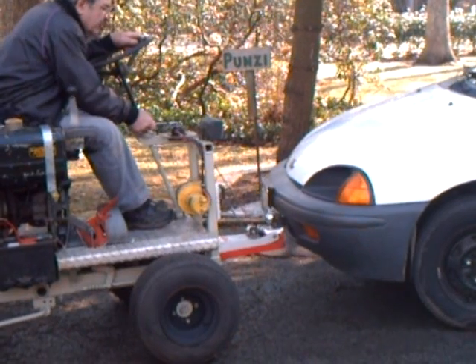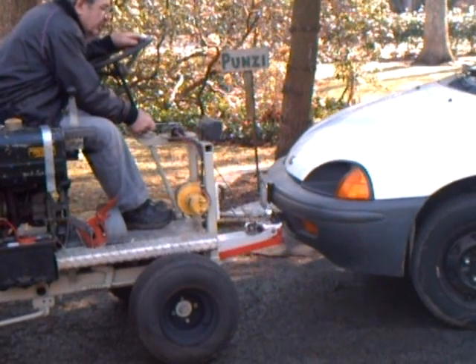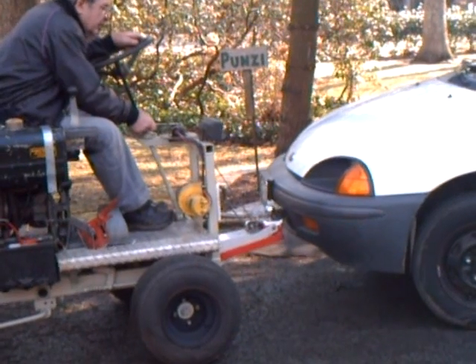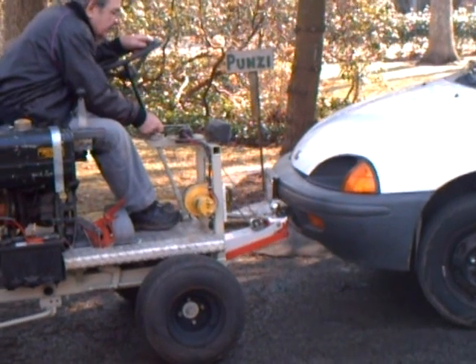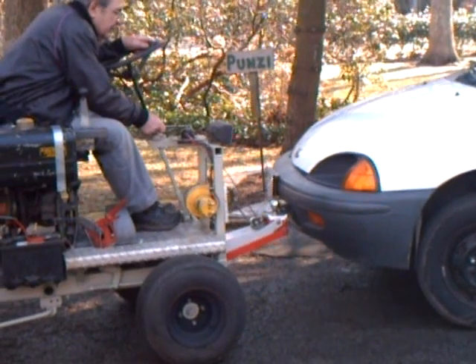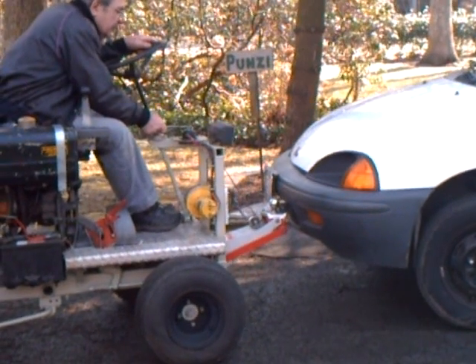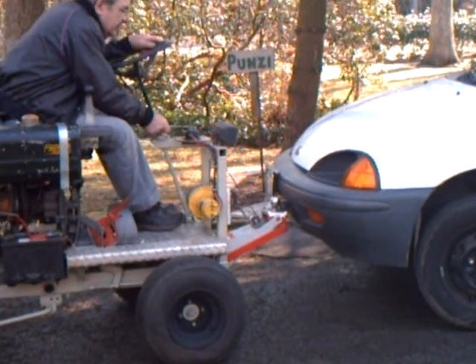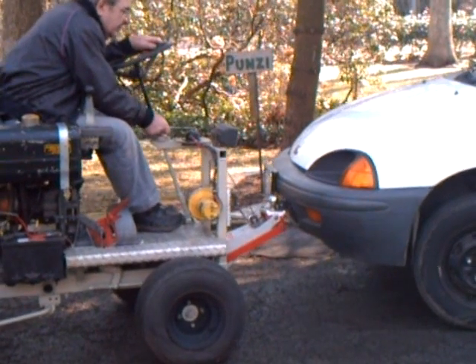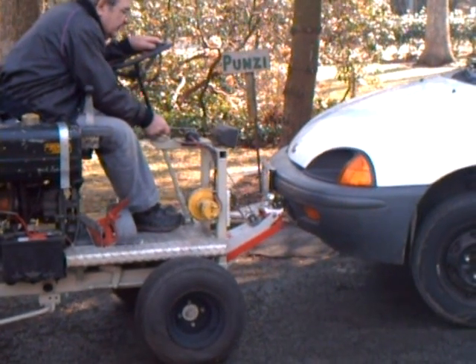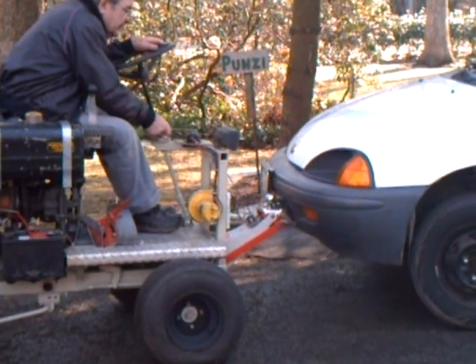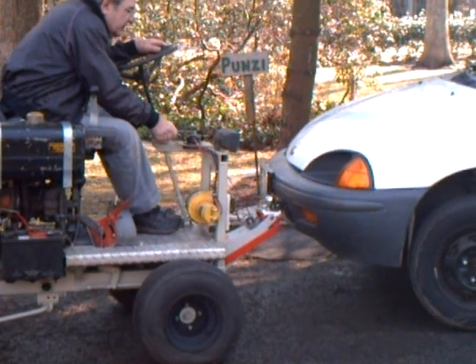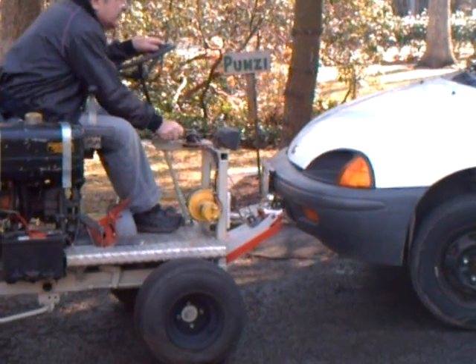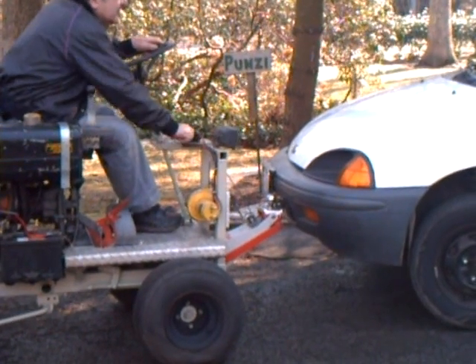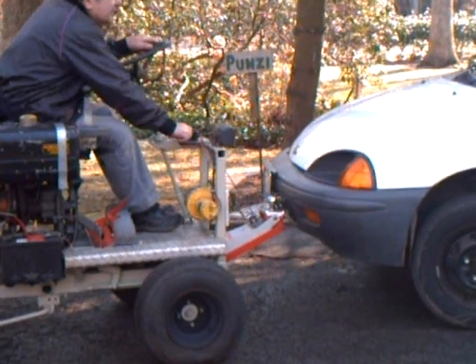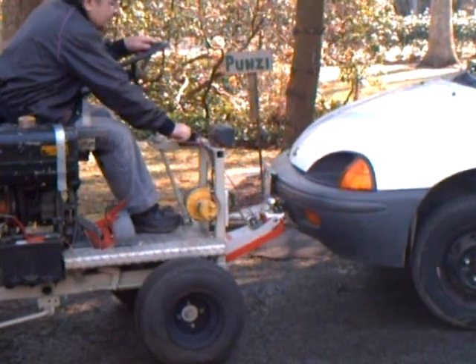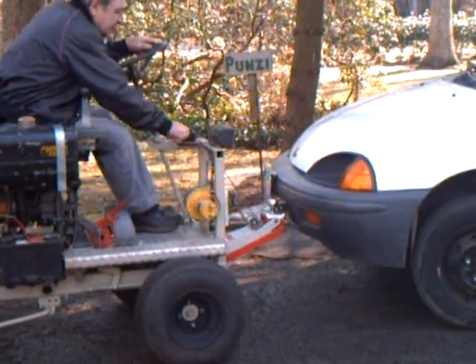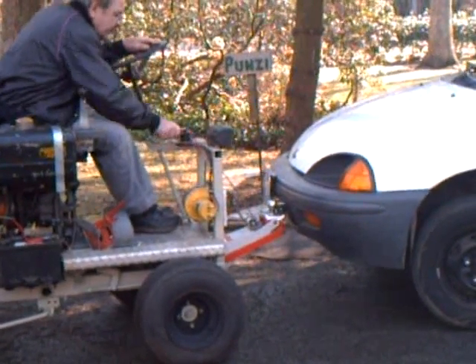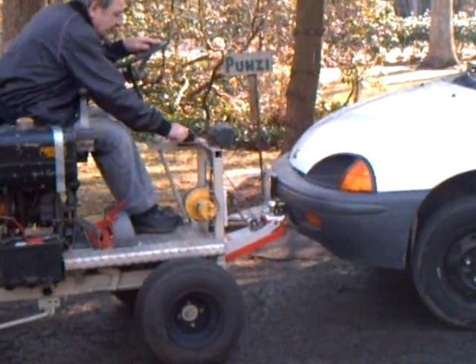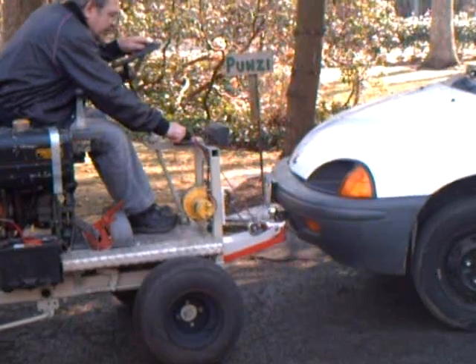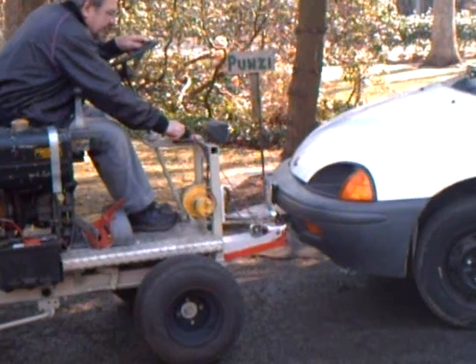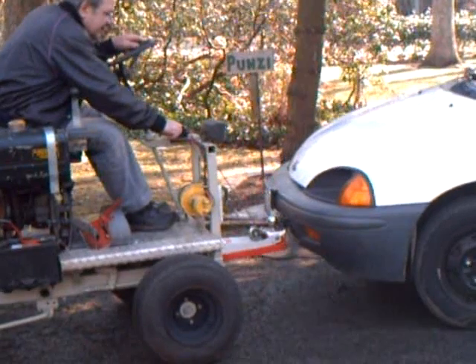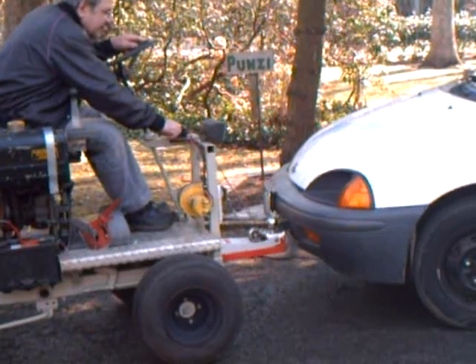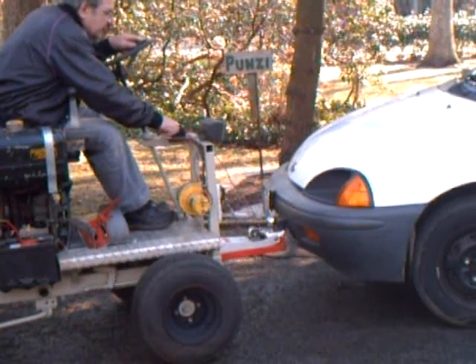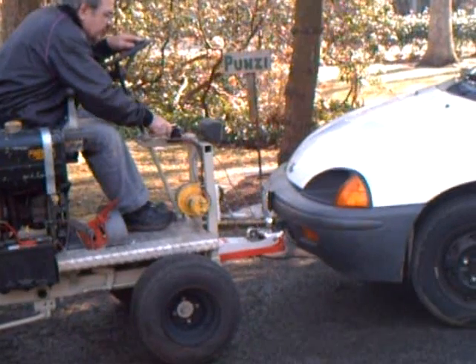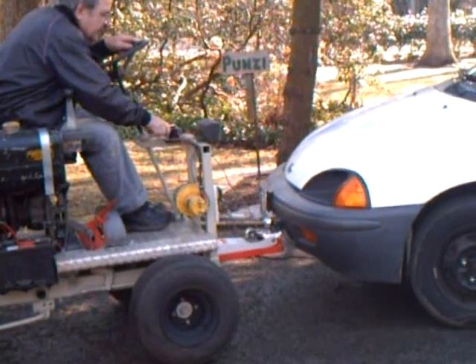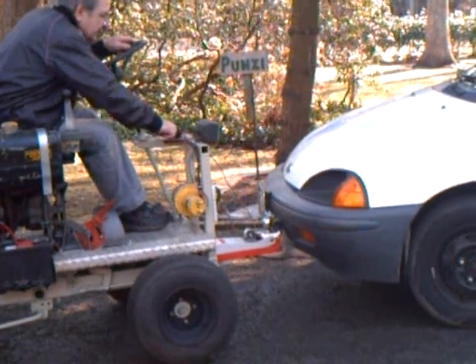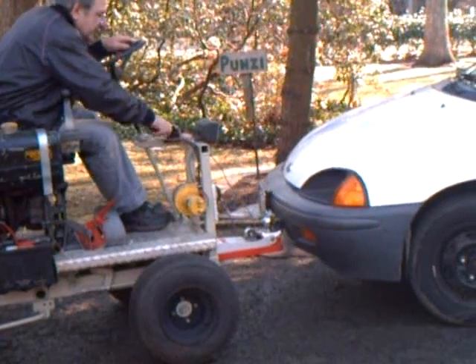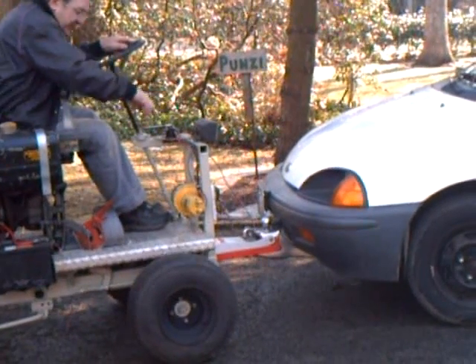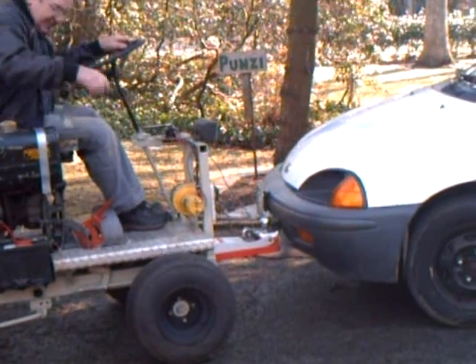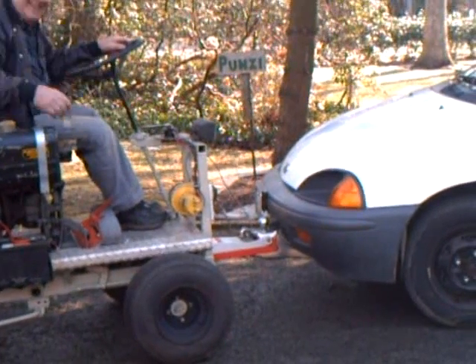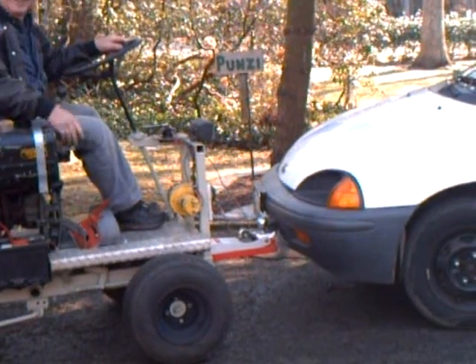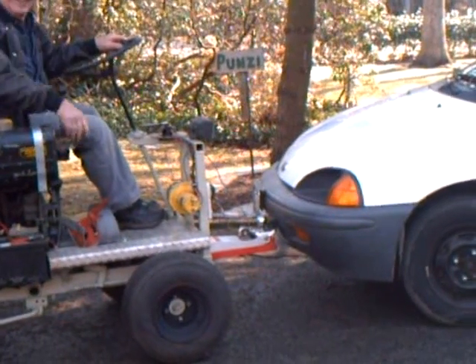Ha ha ha ha! This is the Punzonator, lifting the original Smart Car.